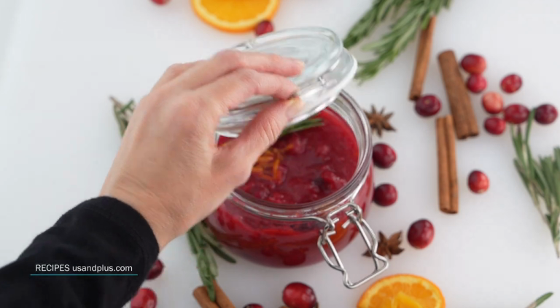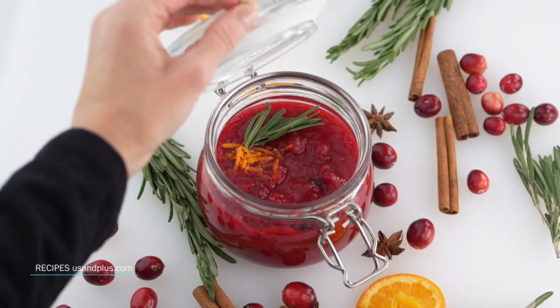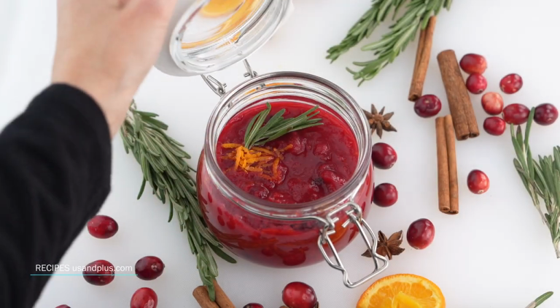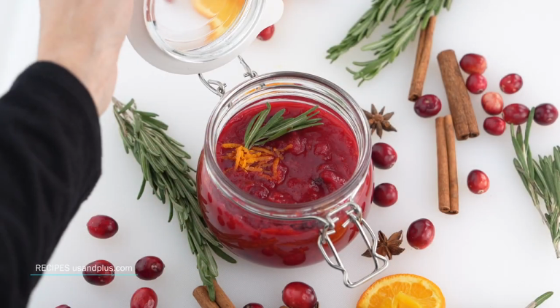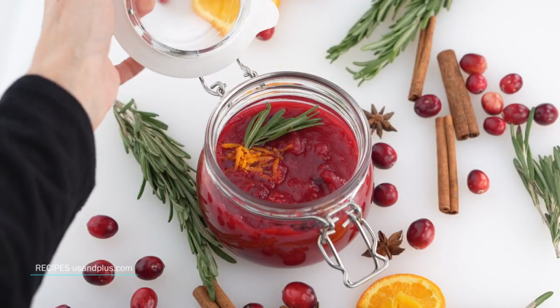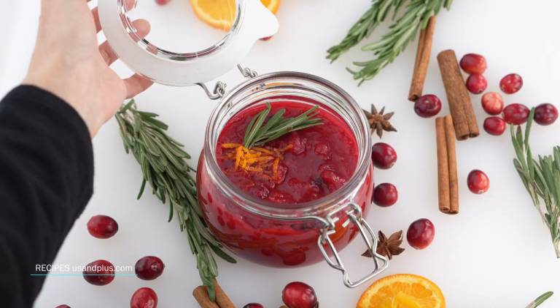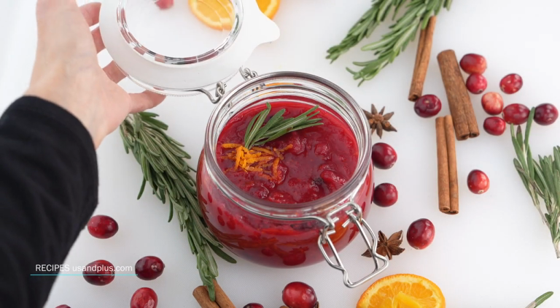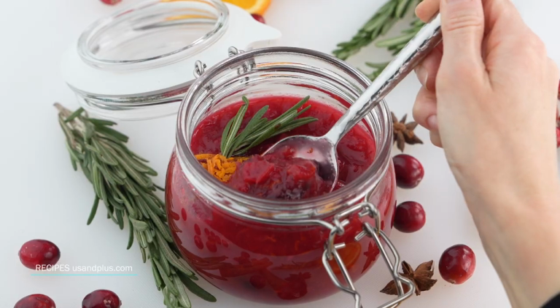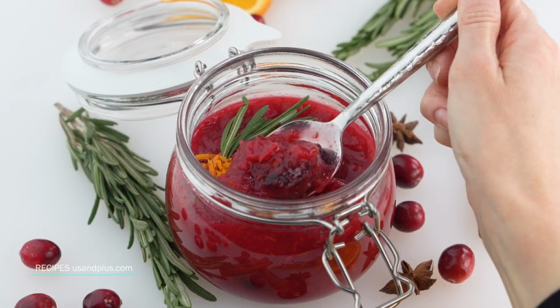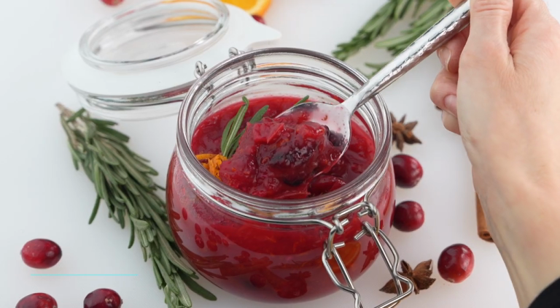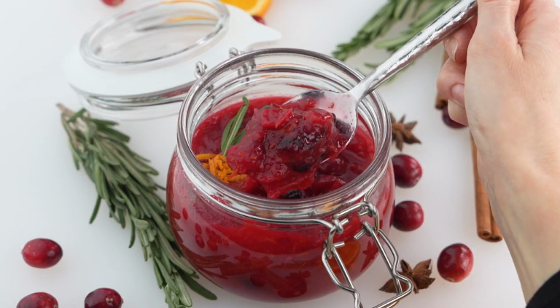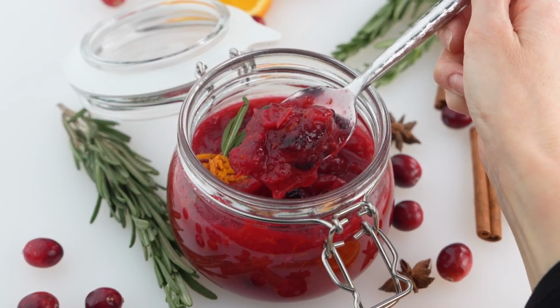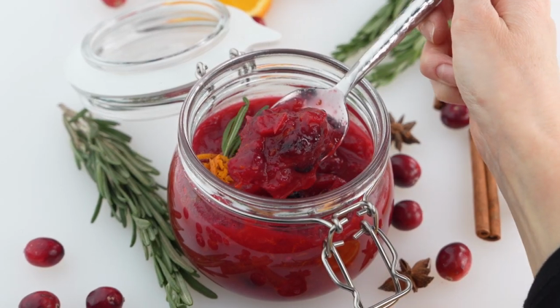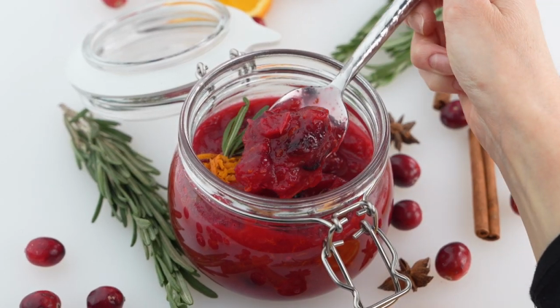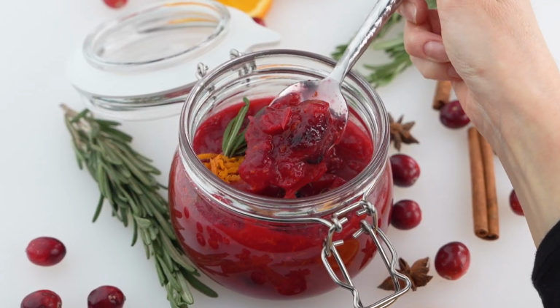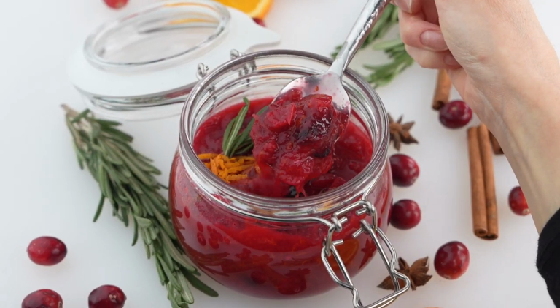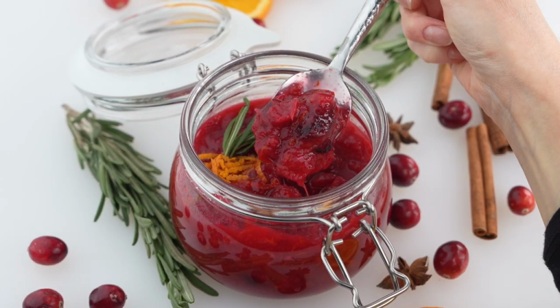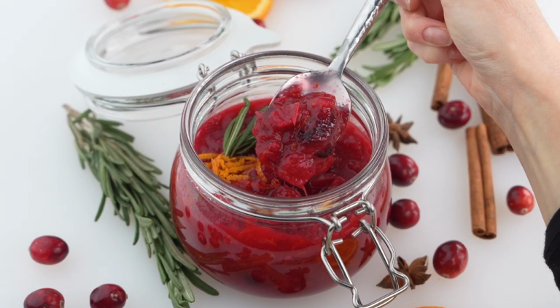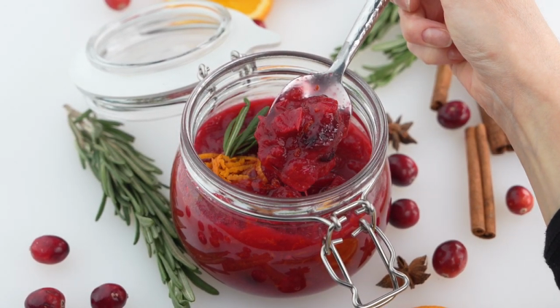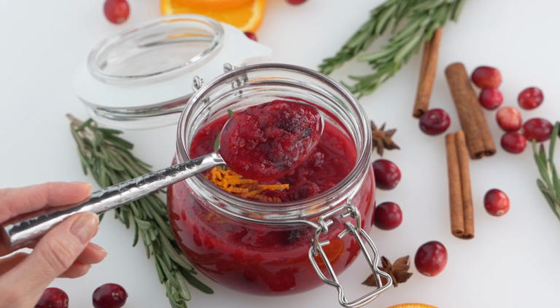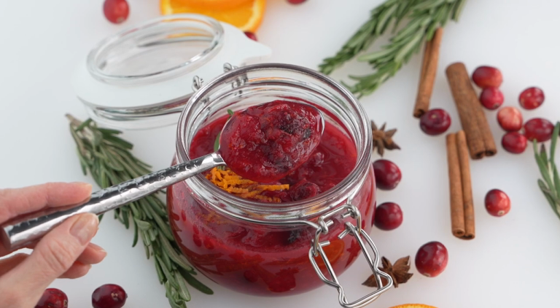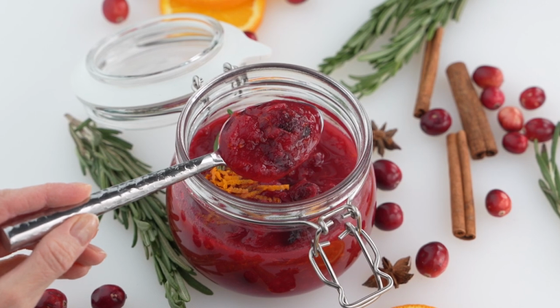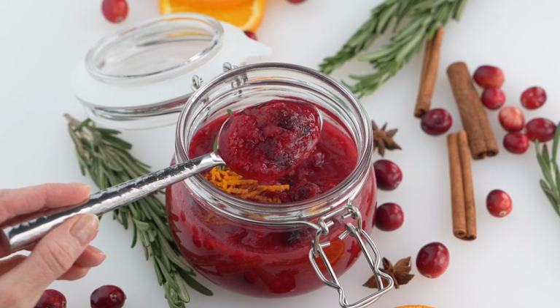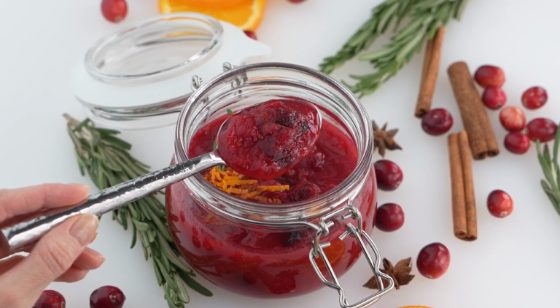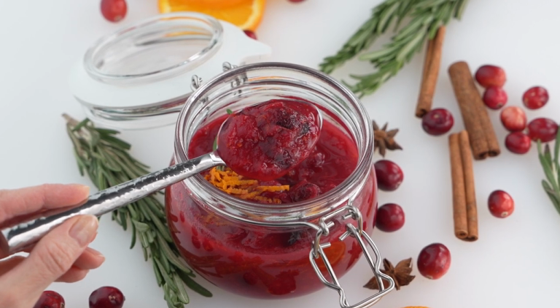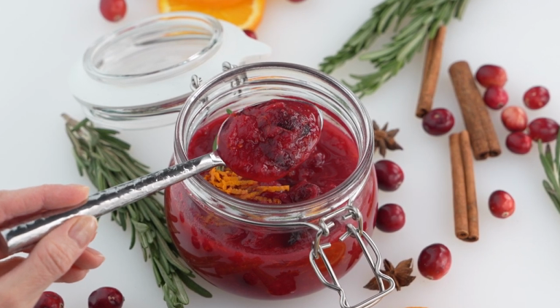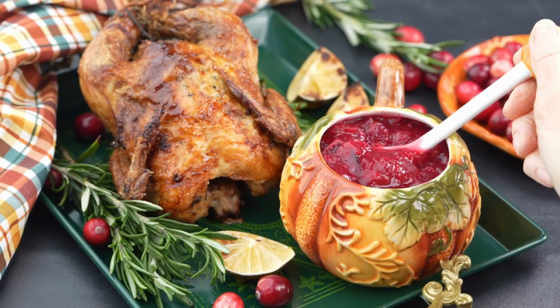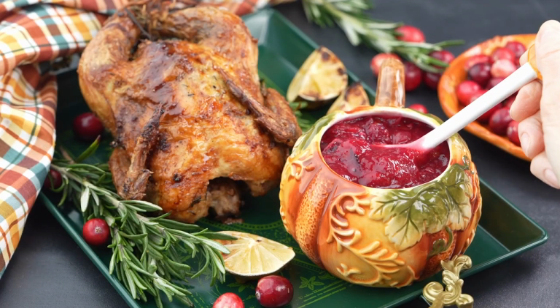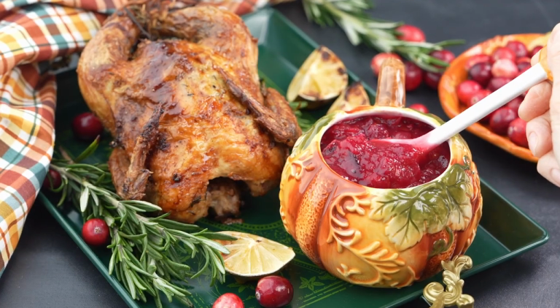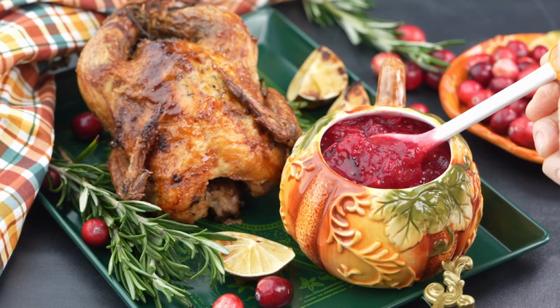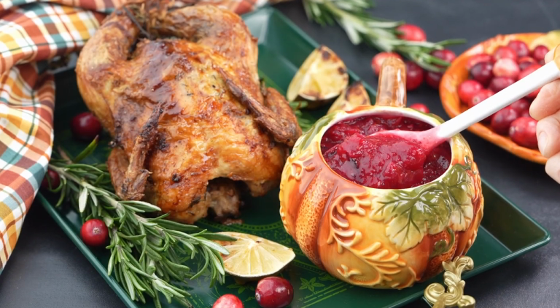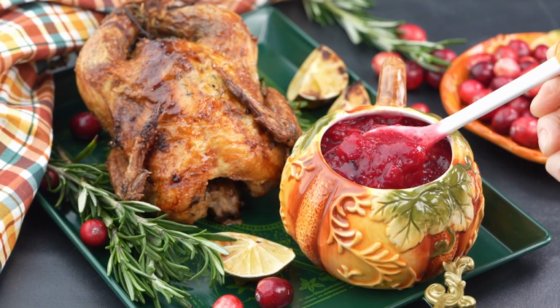Let the cranberry sauce cool to room temperature. You can garnish with orange peels for a beautiful presentation and enjoy the sauce with your favorite main dish.